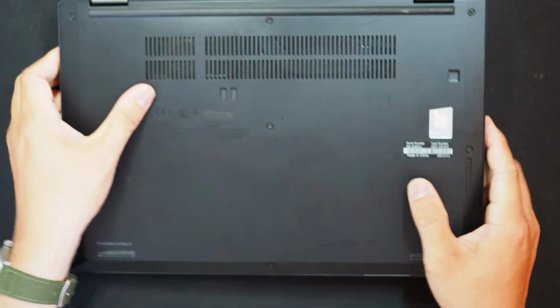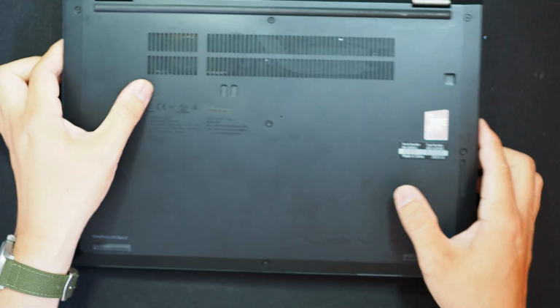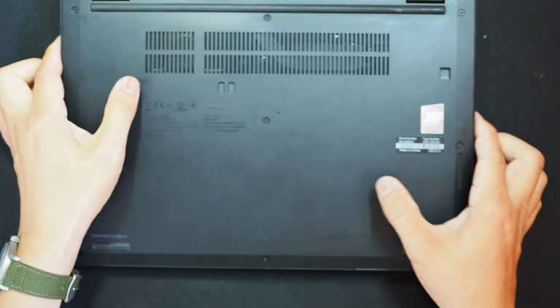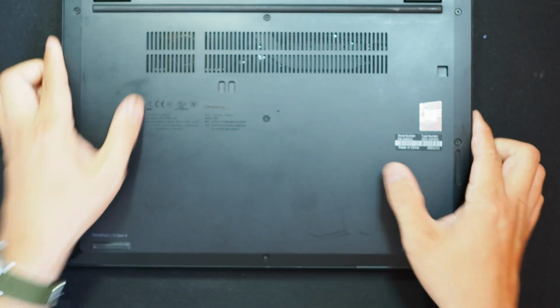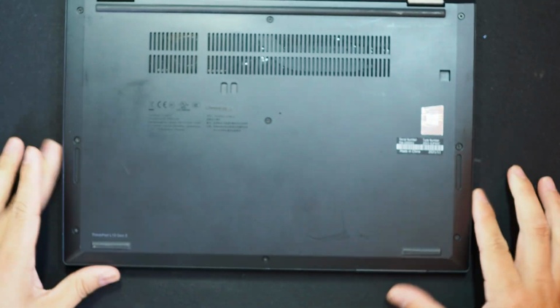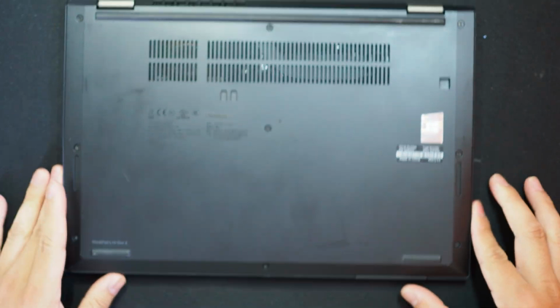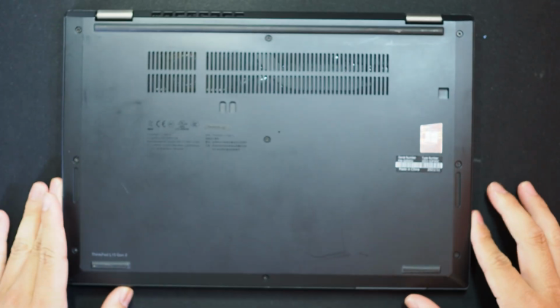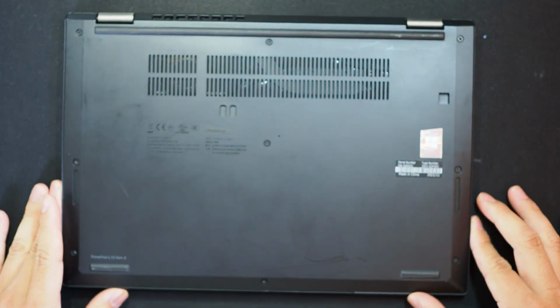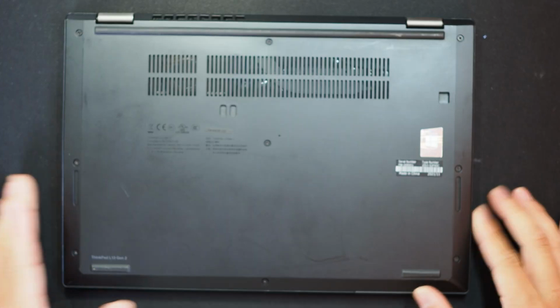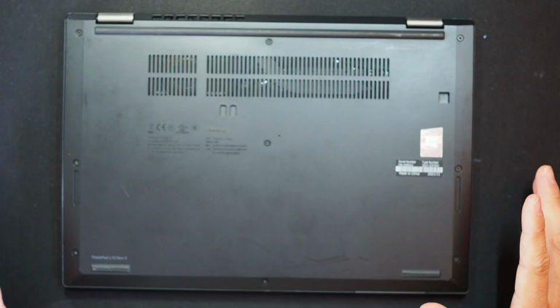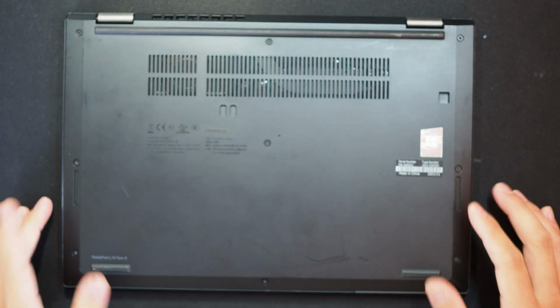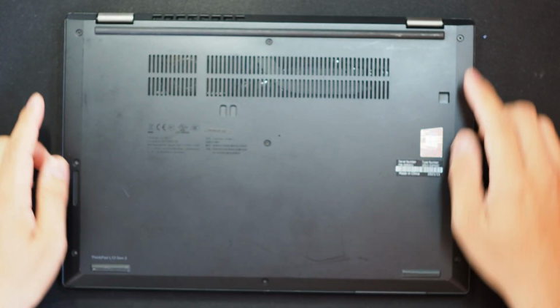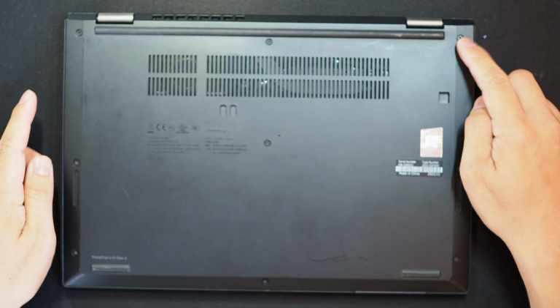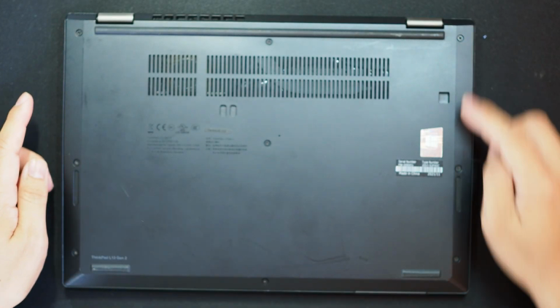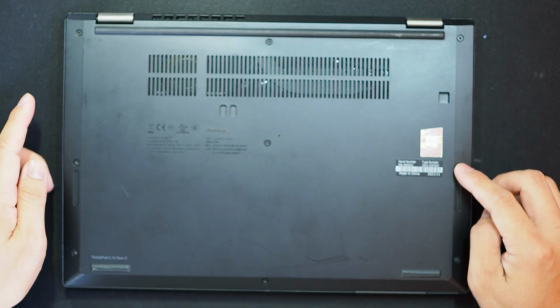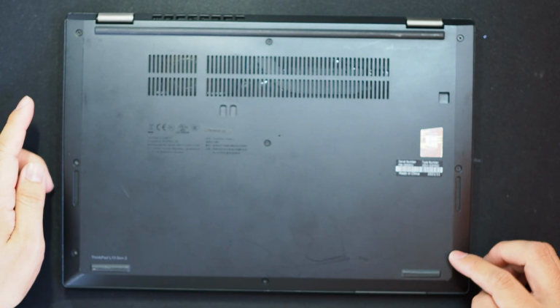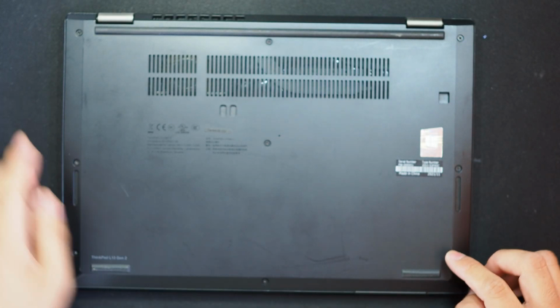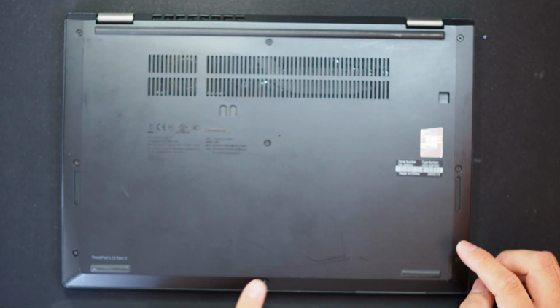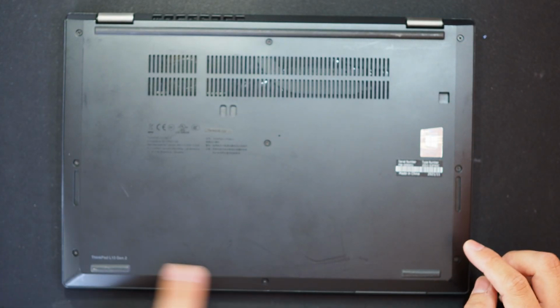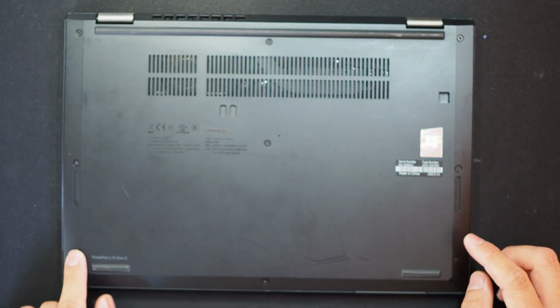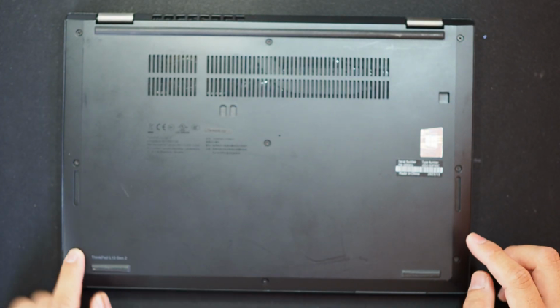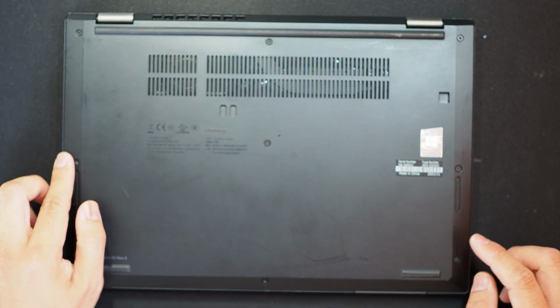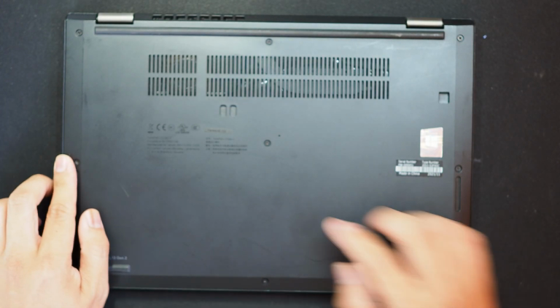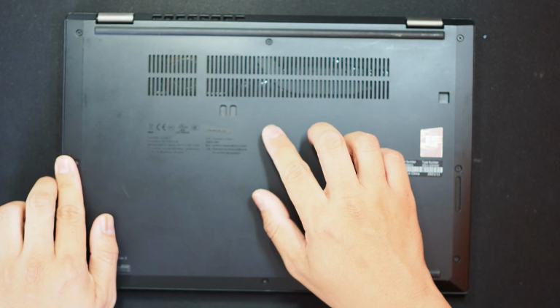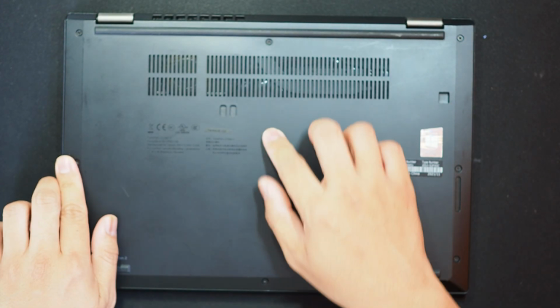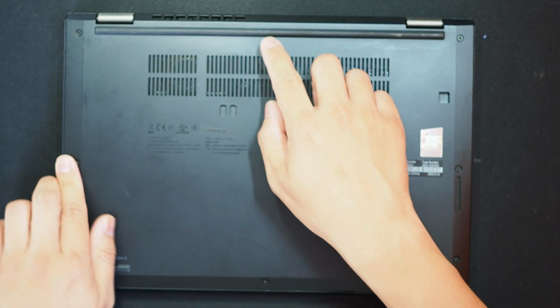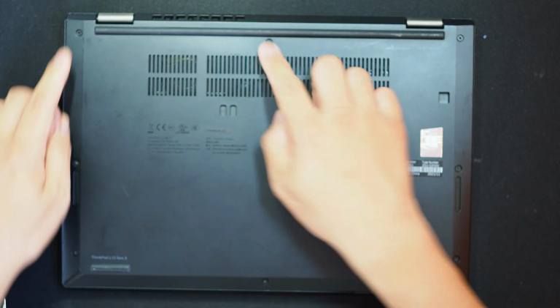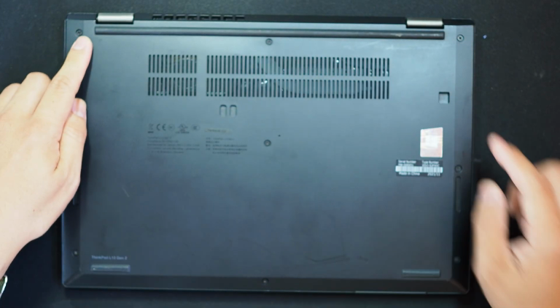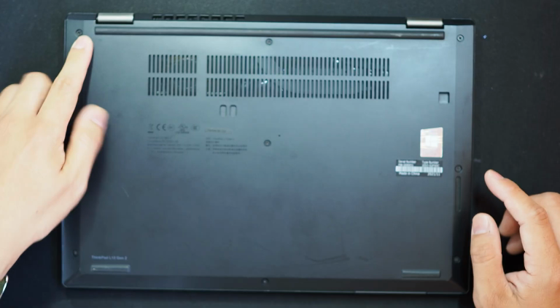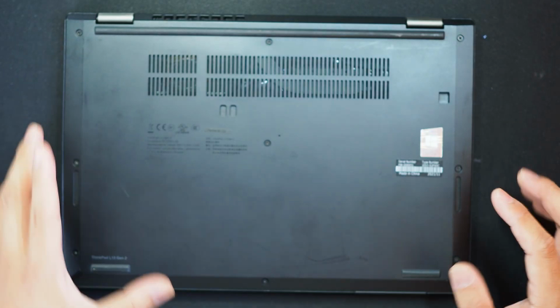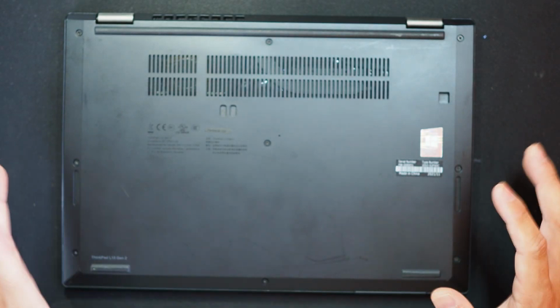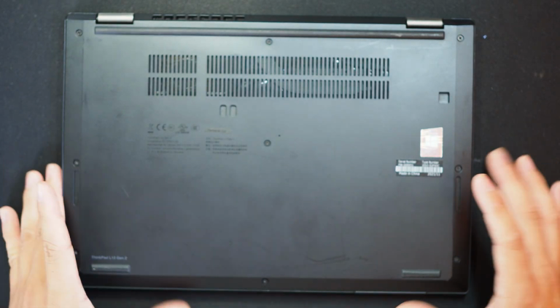Very first, flip it over. Then you'll see one, two, three, four, five, six, seven, eight, nine screws in total.